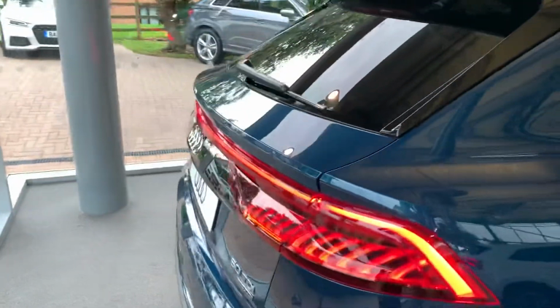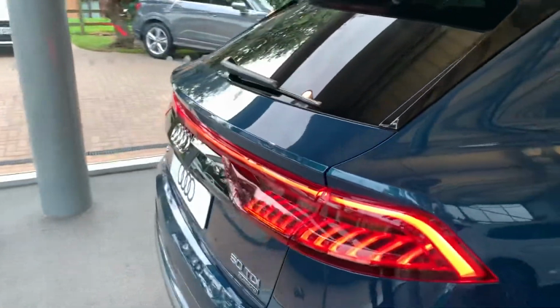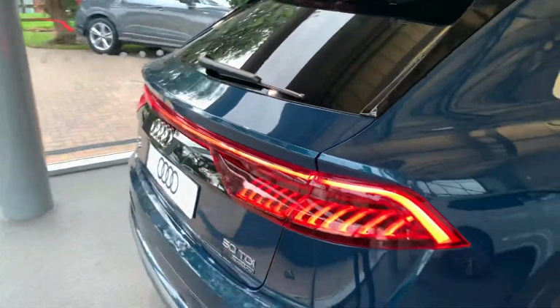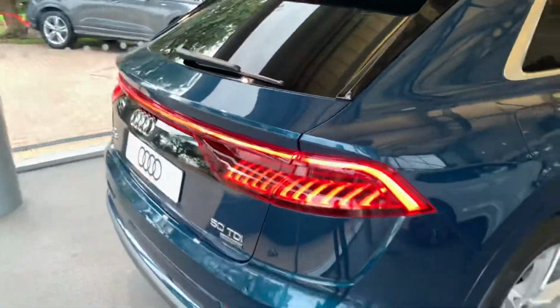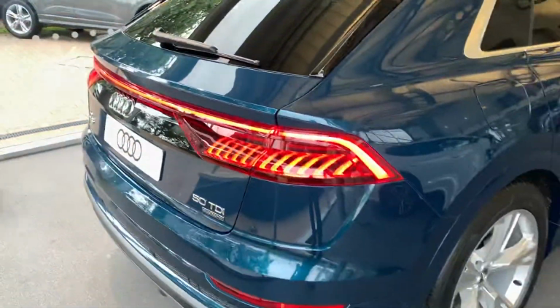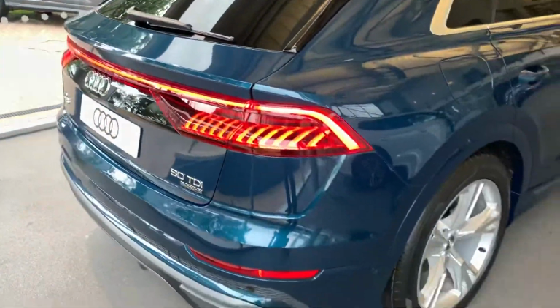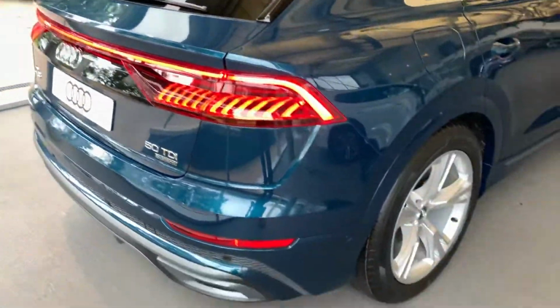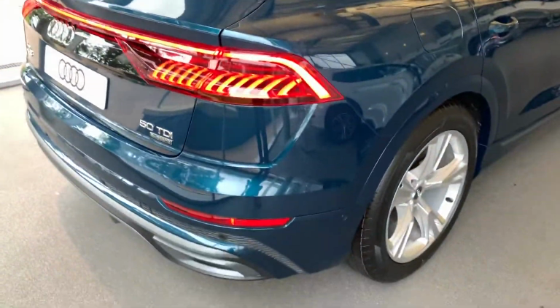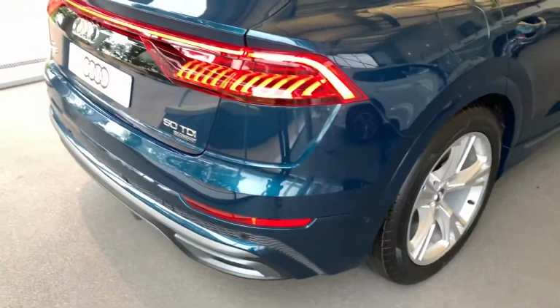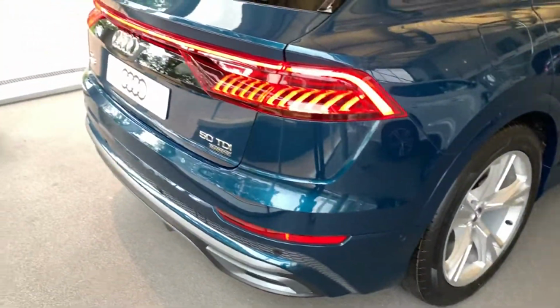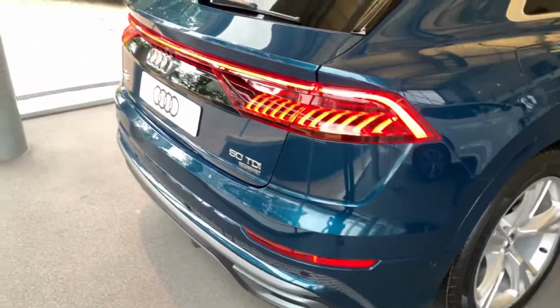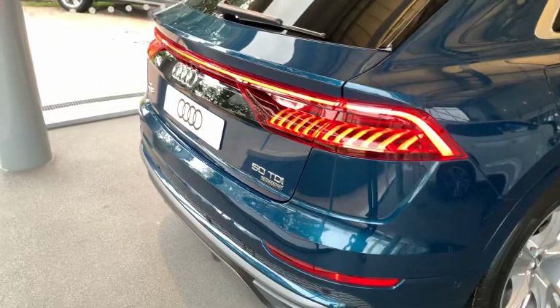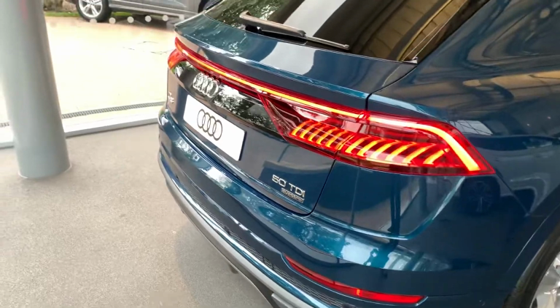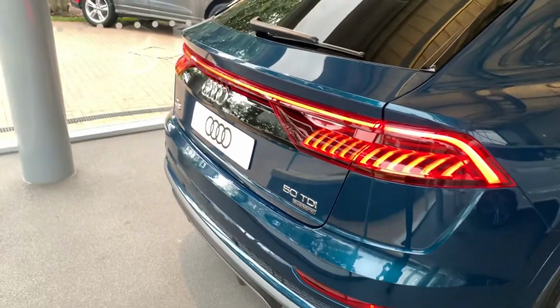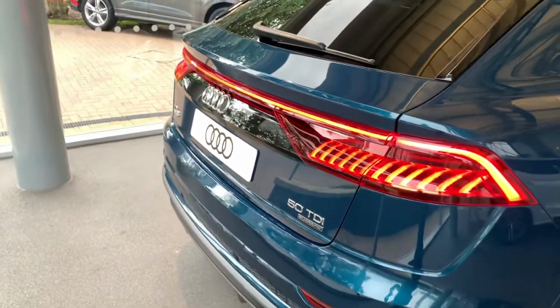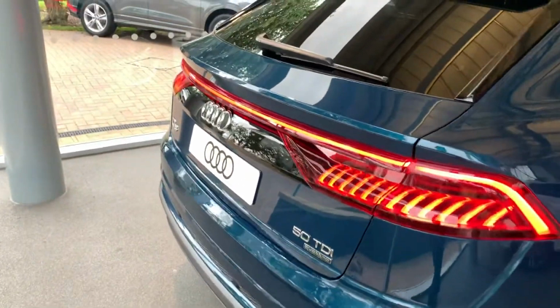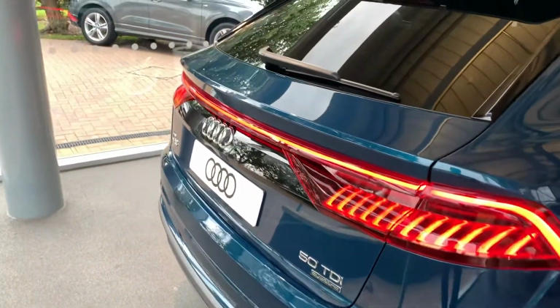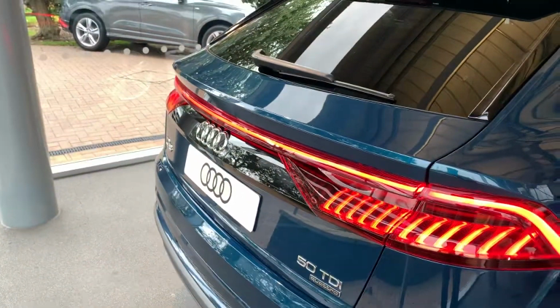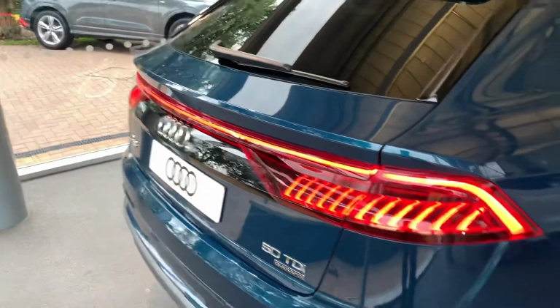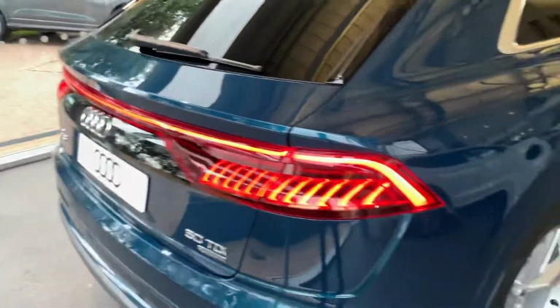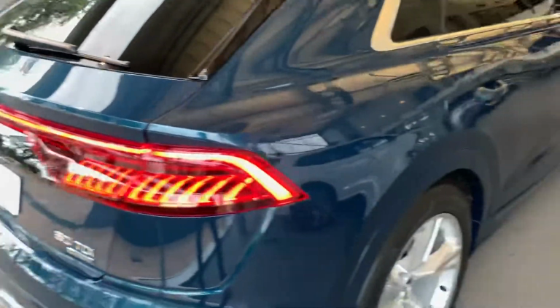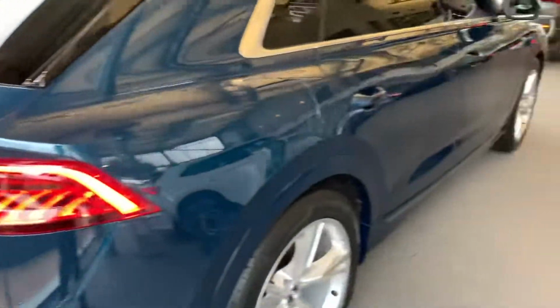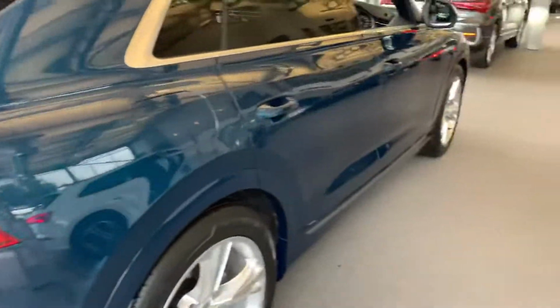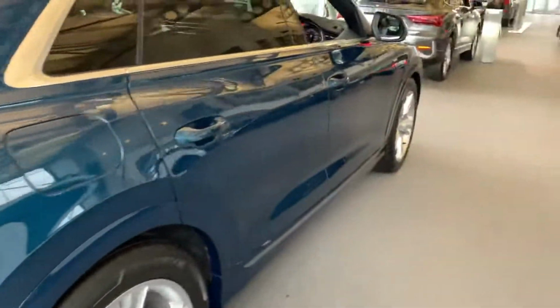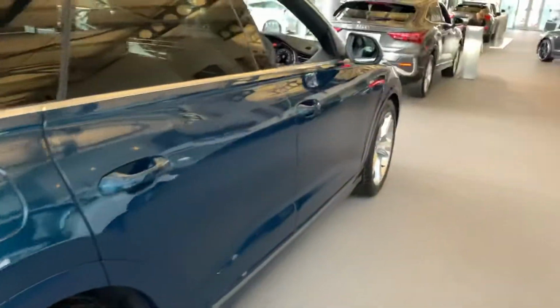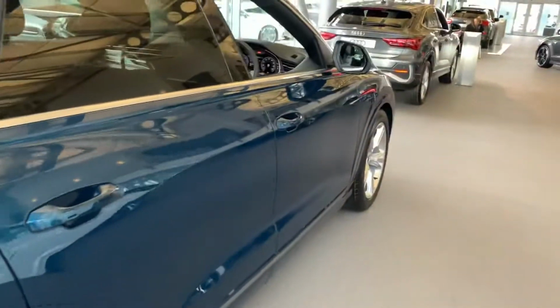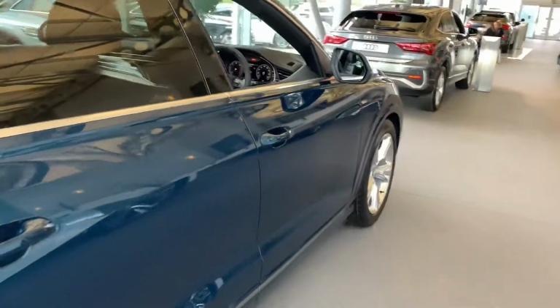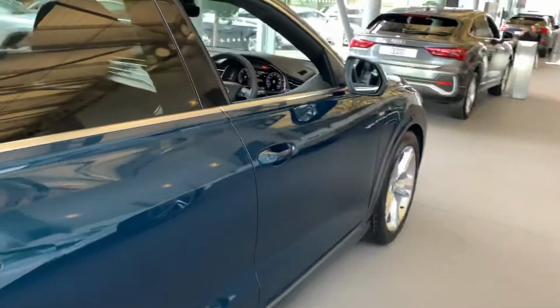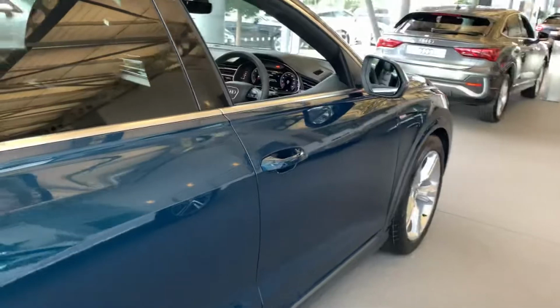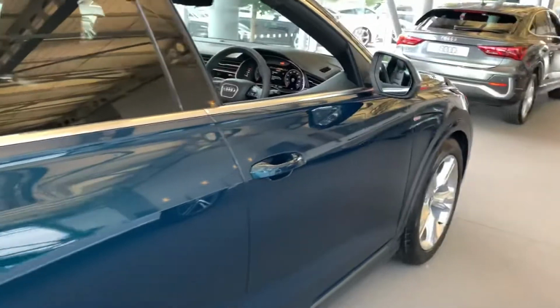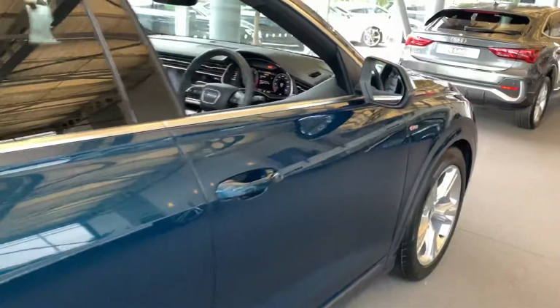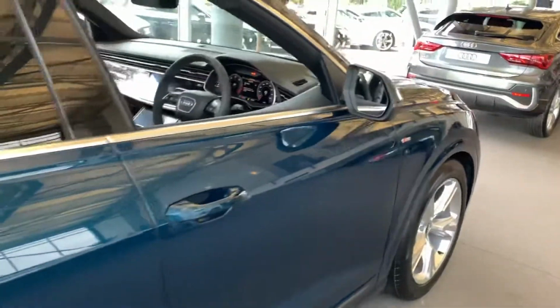This car also comes with the front and rear parking sensors along with the rear camera. It also comes with the Audi pre-sense front.